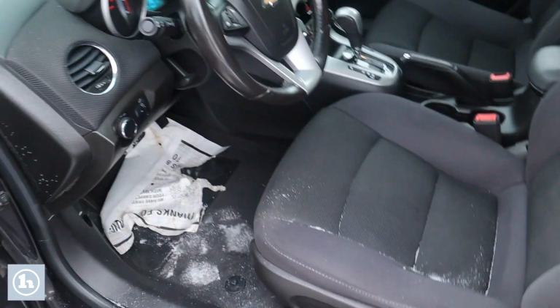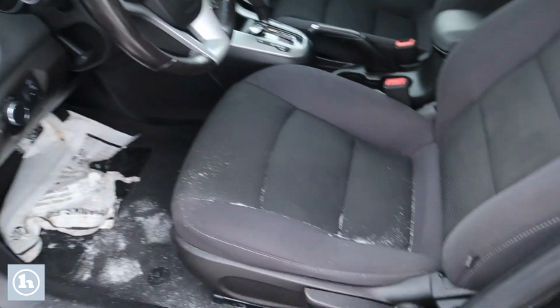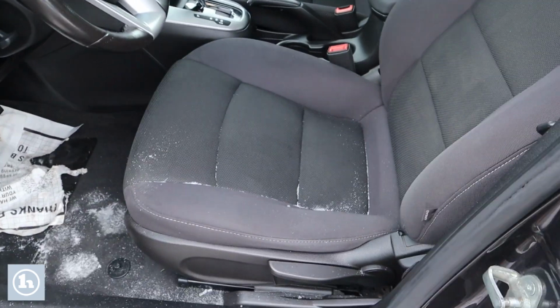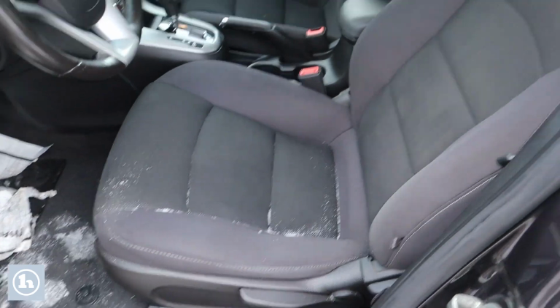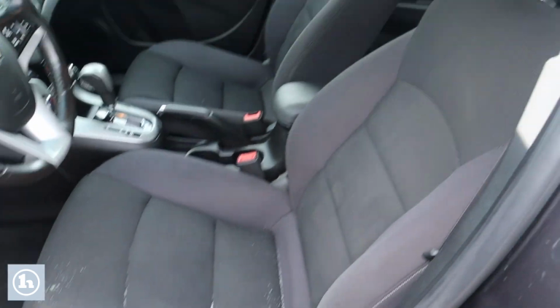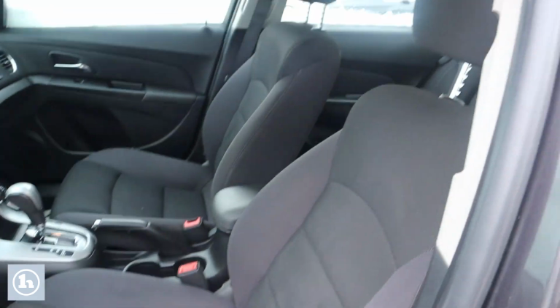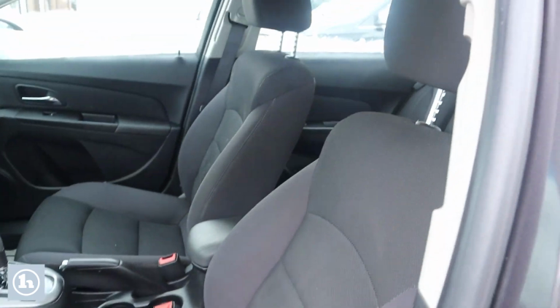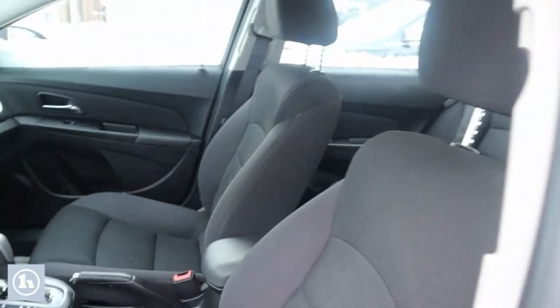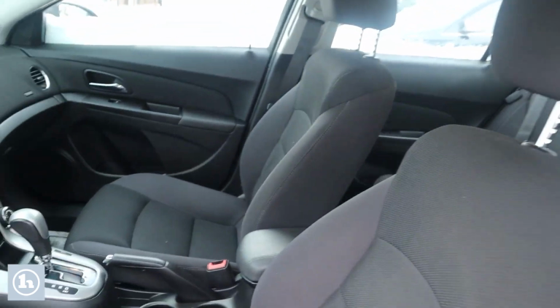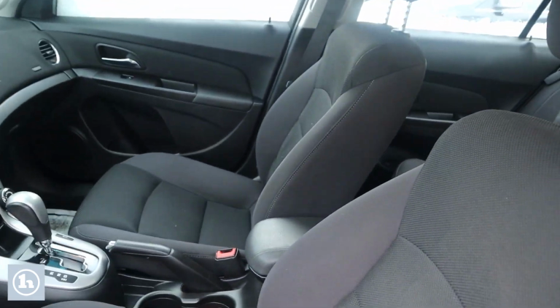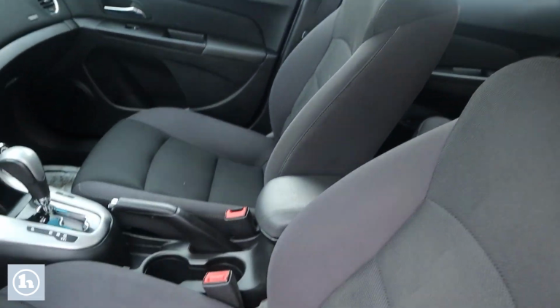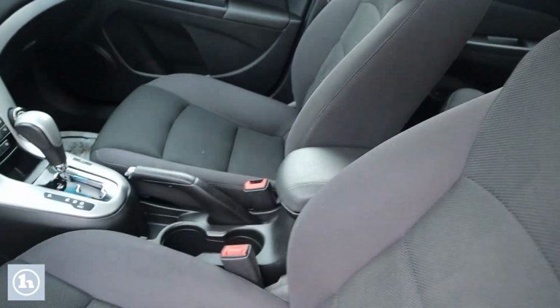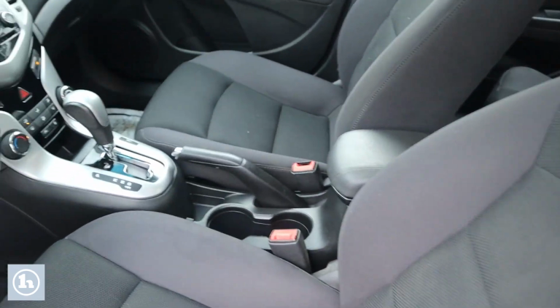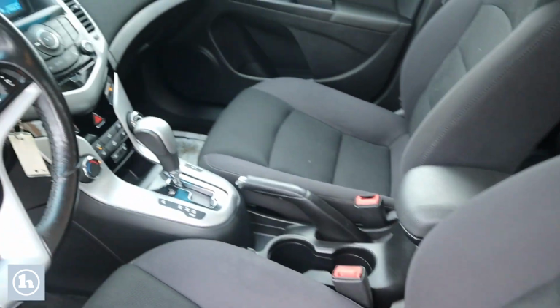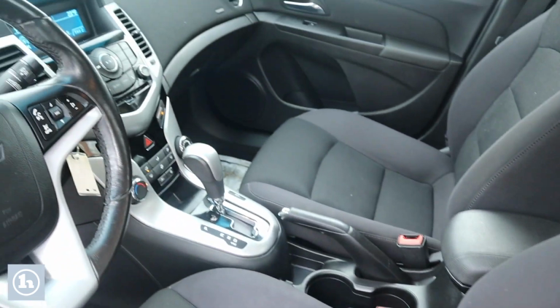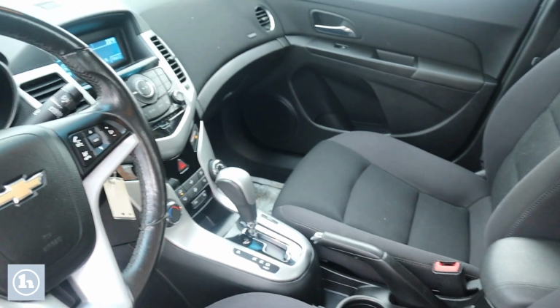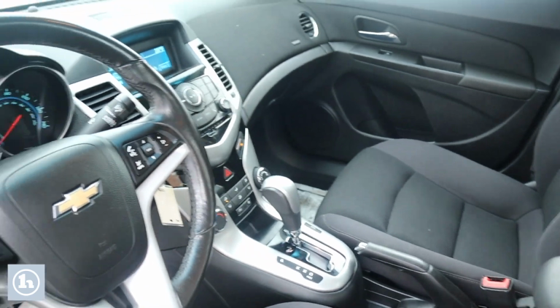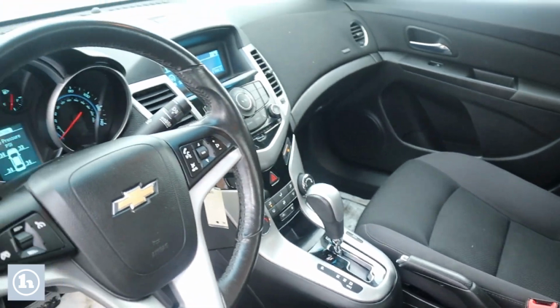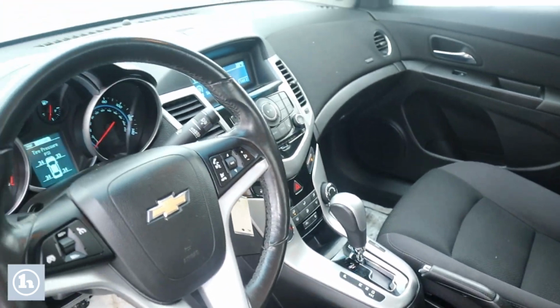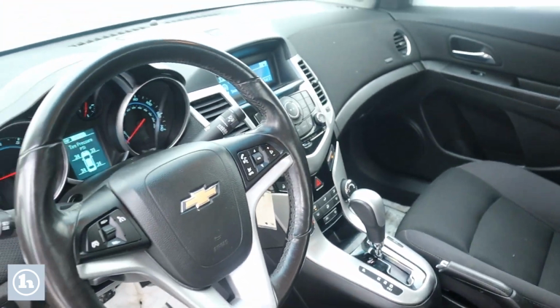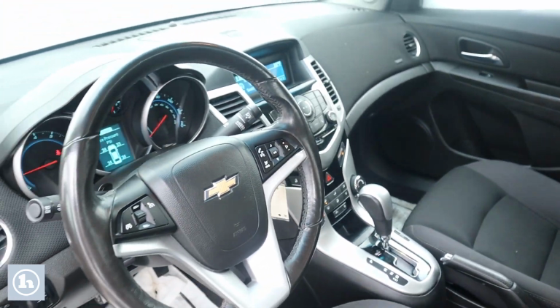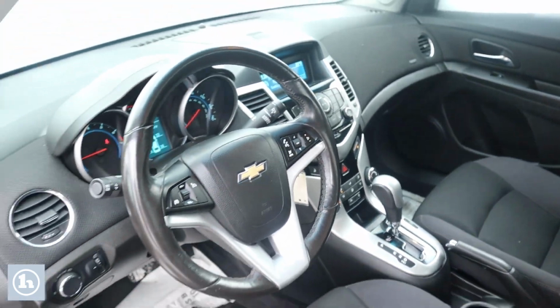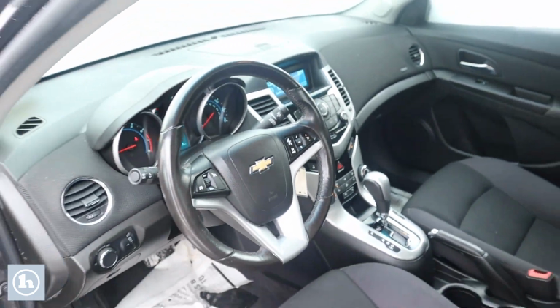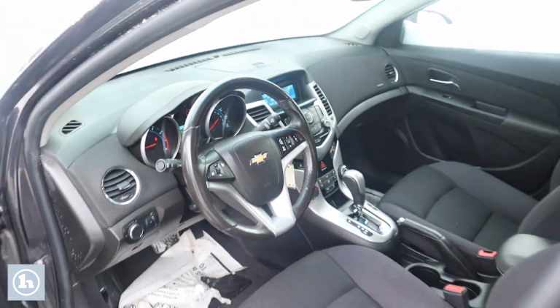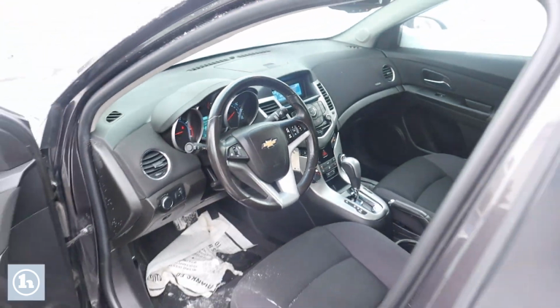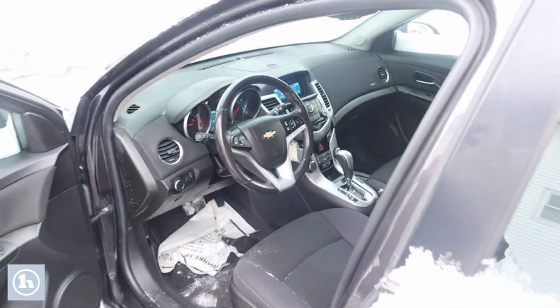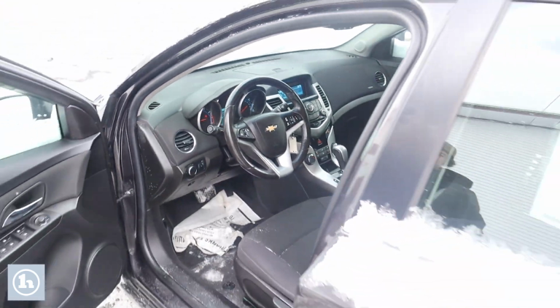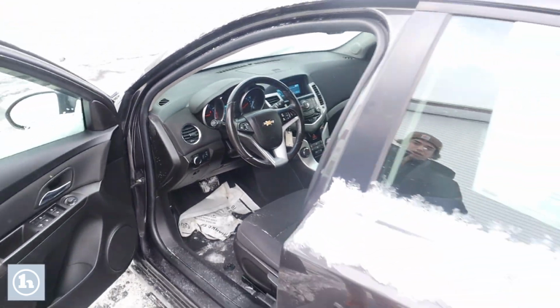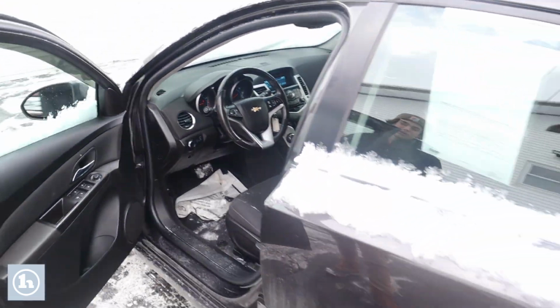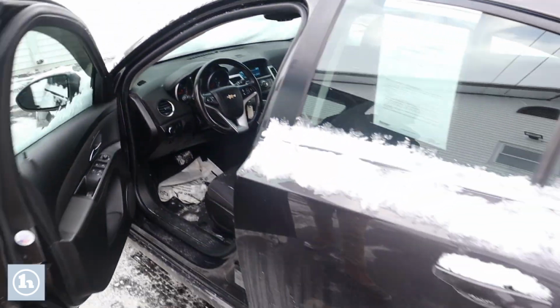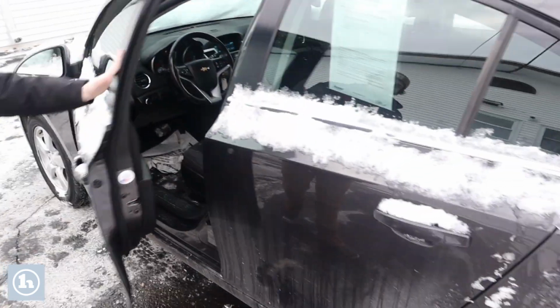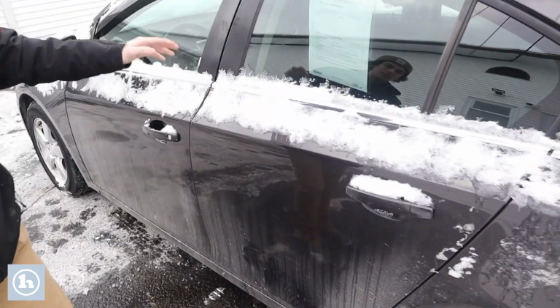It was just inspected in January, so a pretty fresh inspection sticker. It is an Aziz vehicle, so it has not gone through our shop and will not go through our shop.